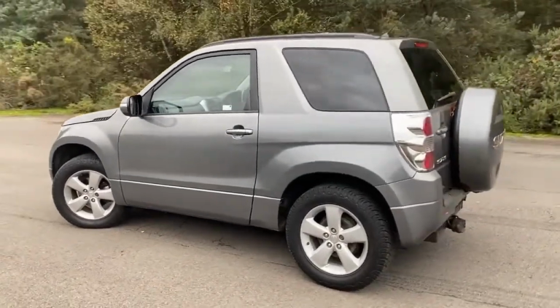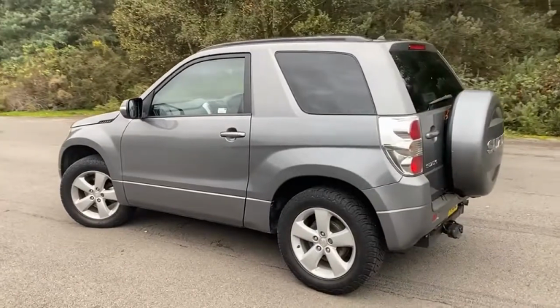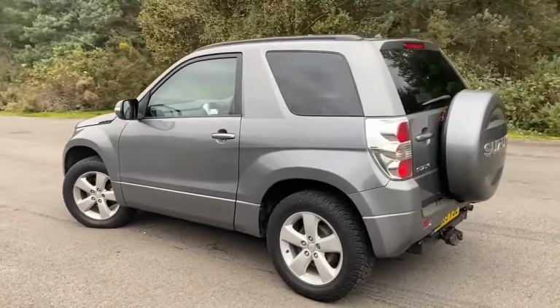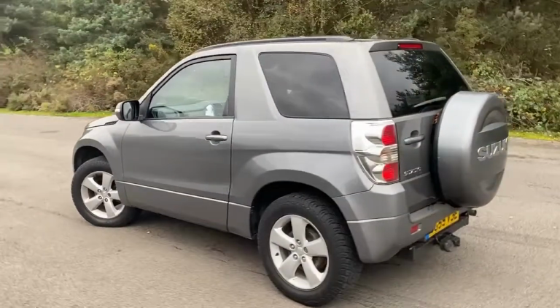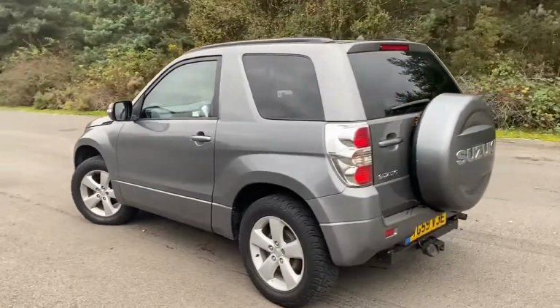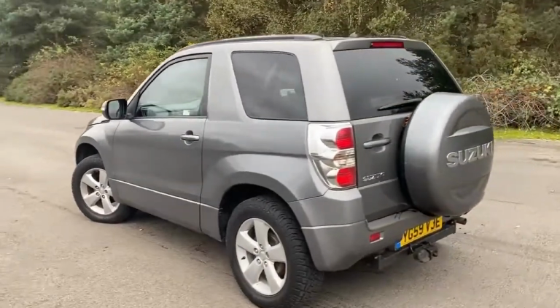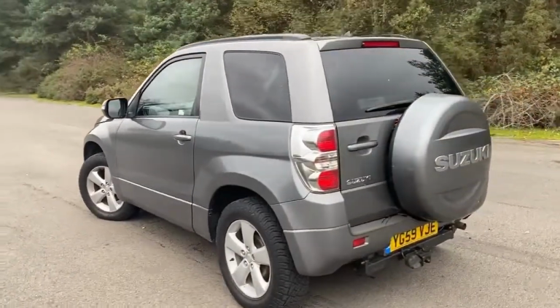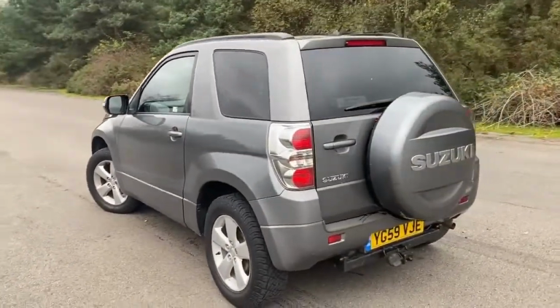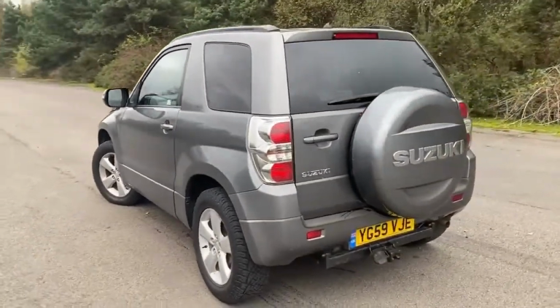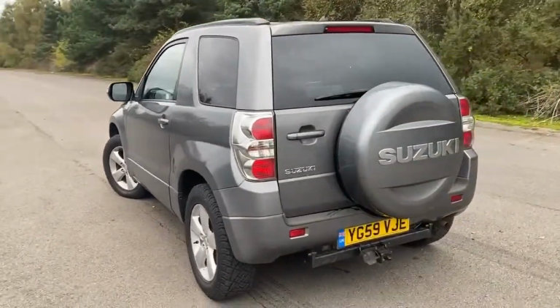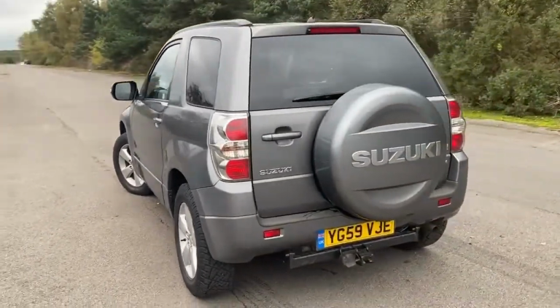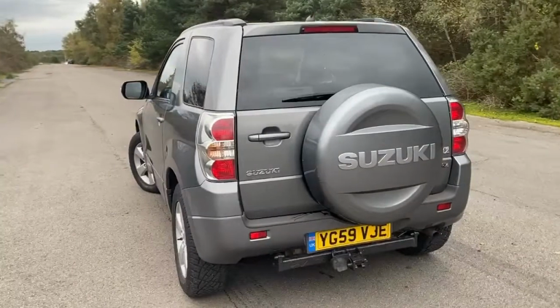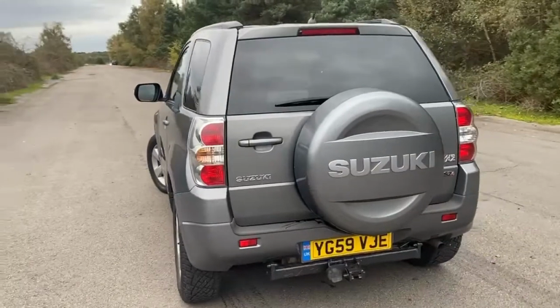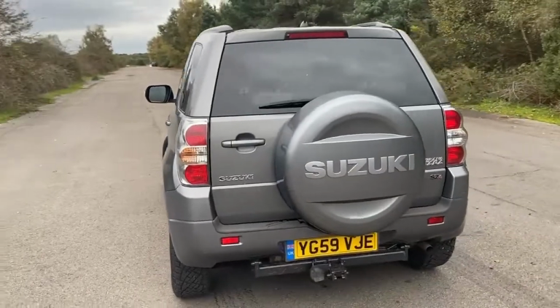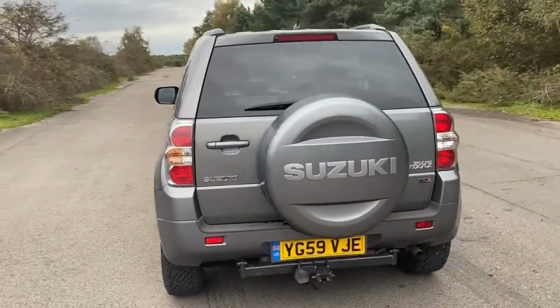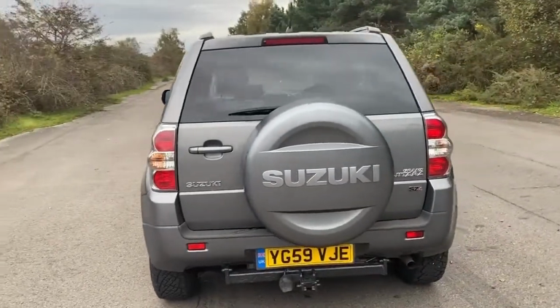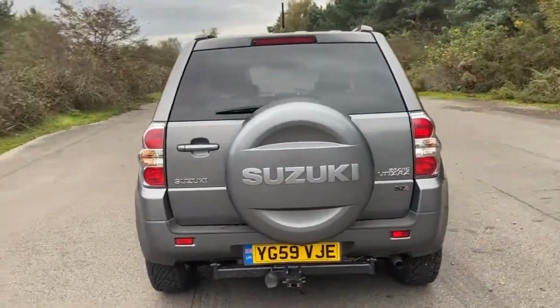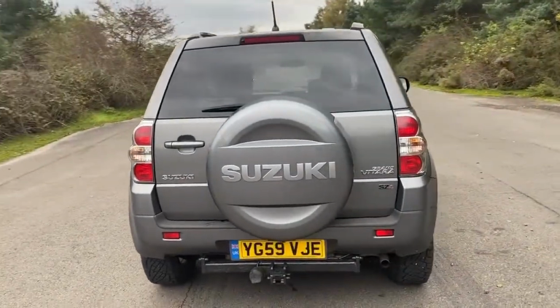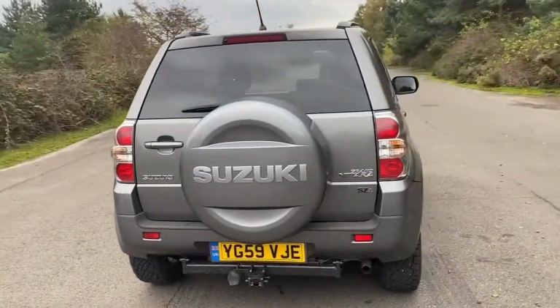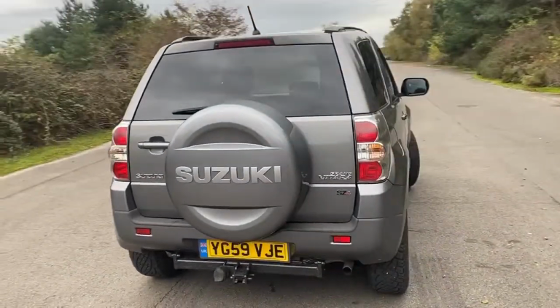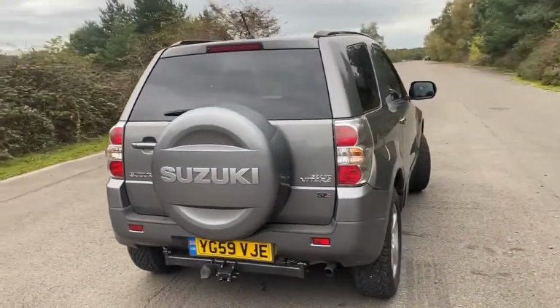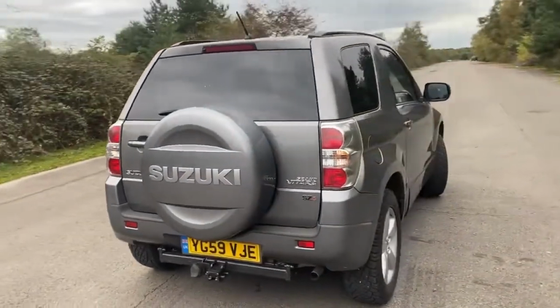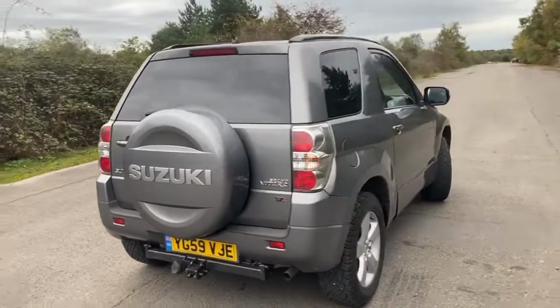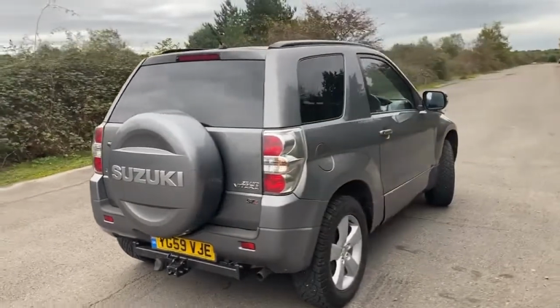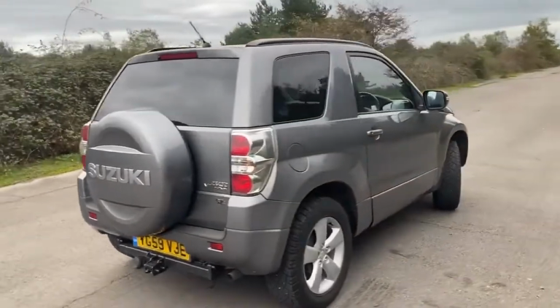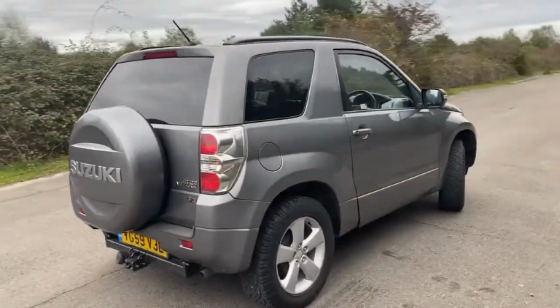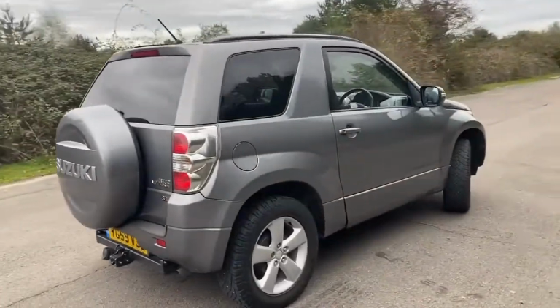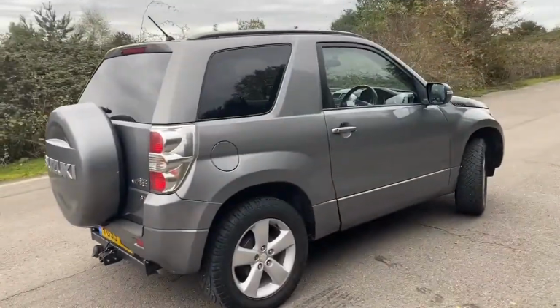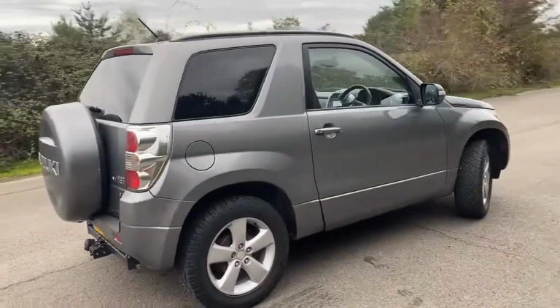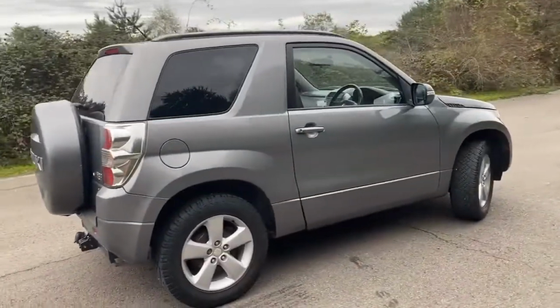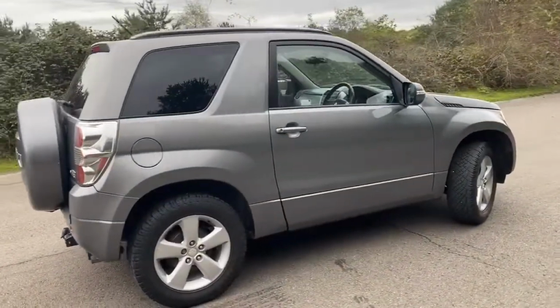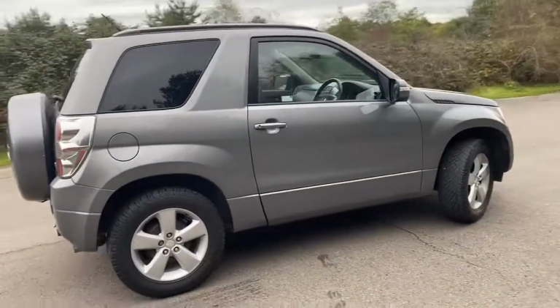If you look really closely there's a couple of light scratches on the spare wheel cover, but that's about it. All round pretty good condition. Let's have a look inside.